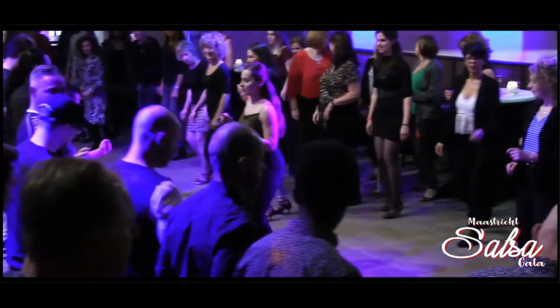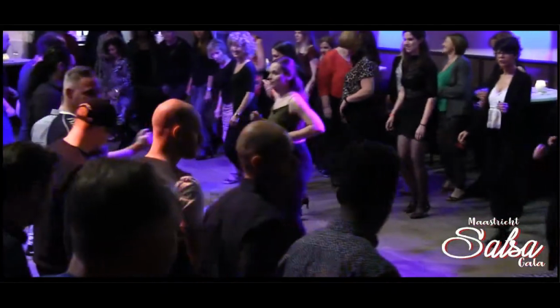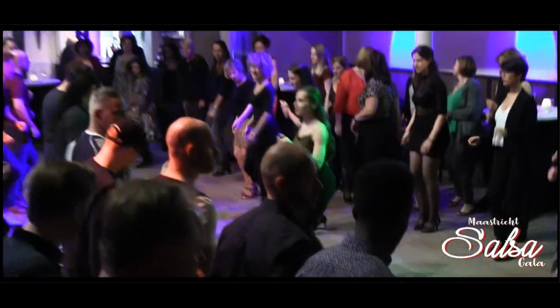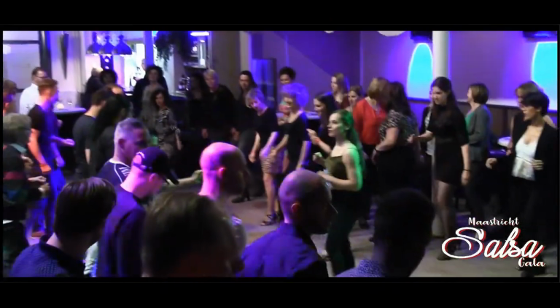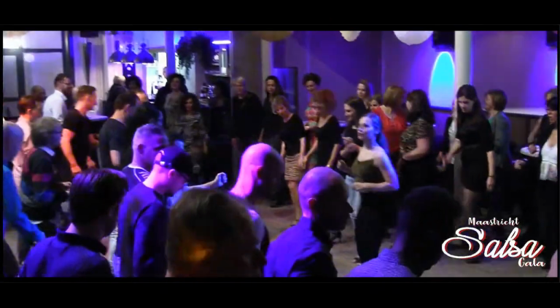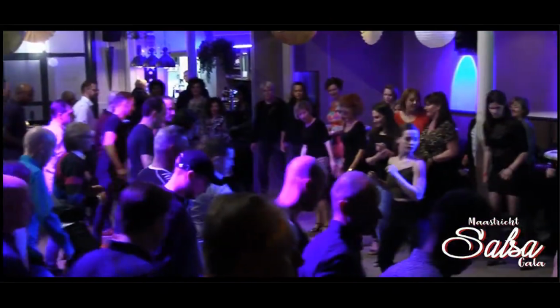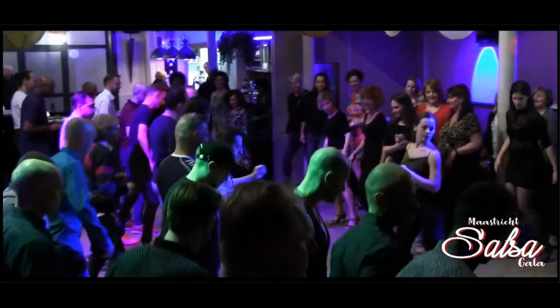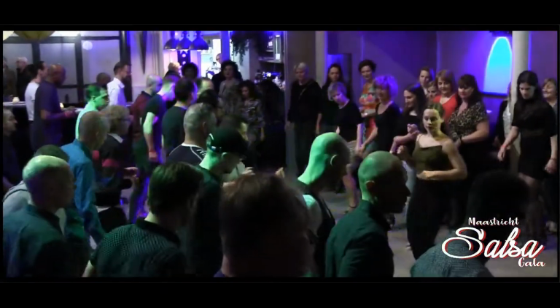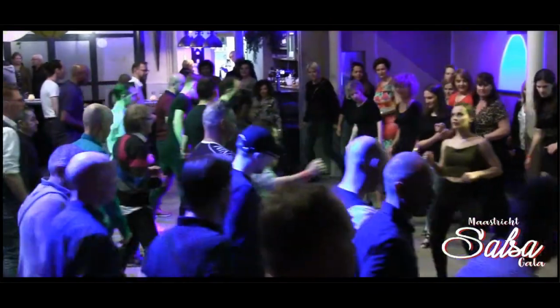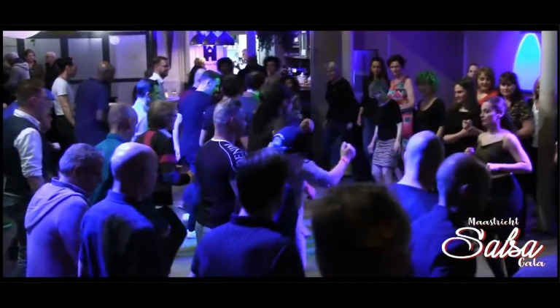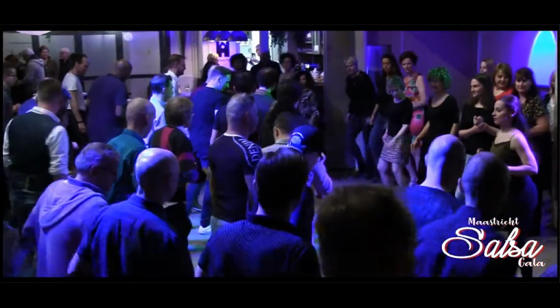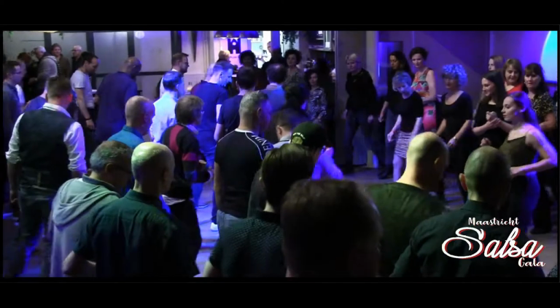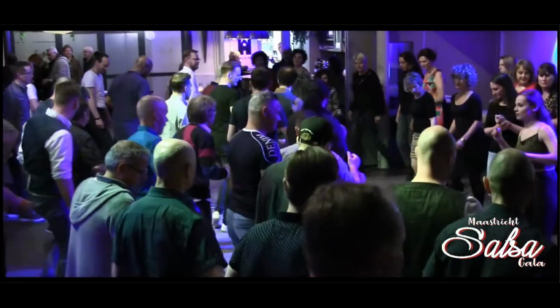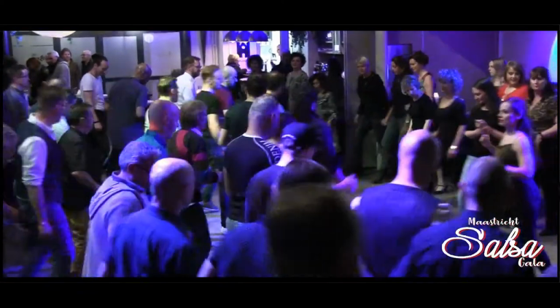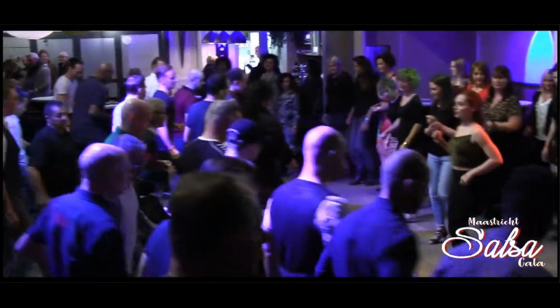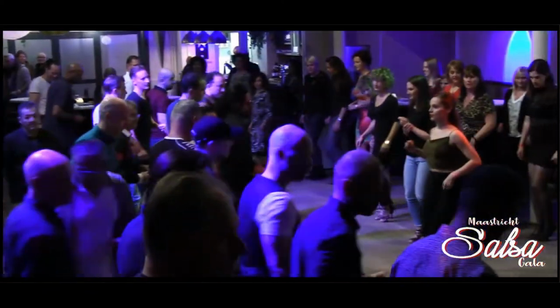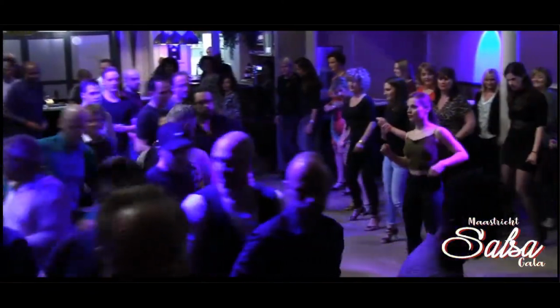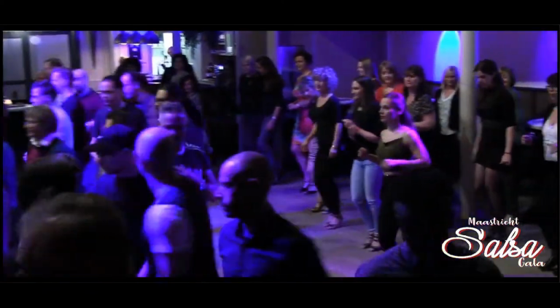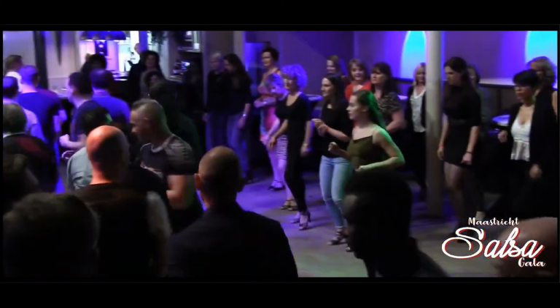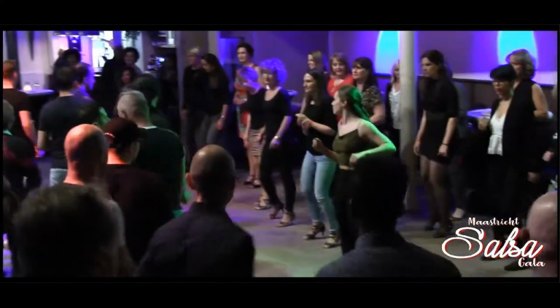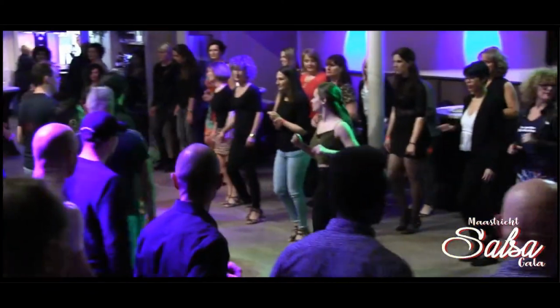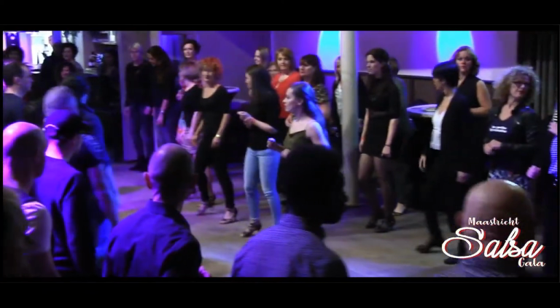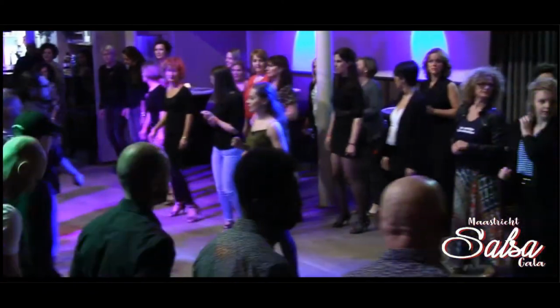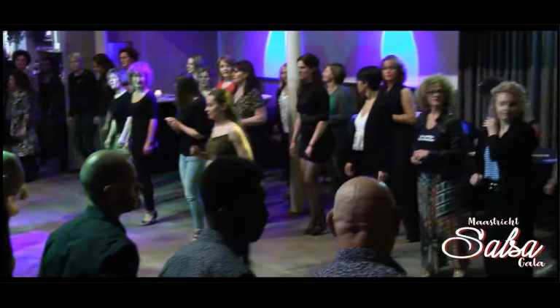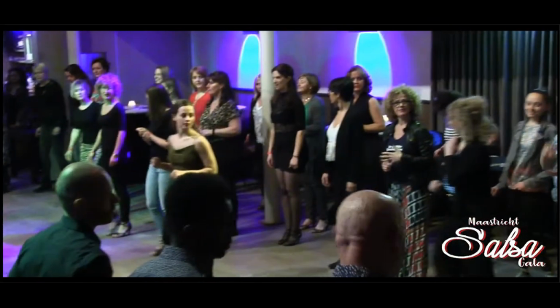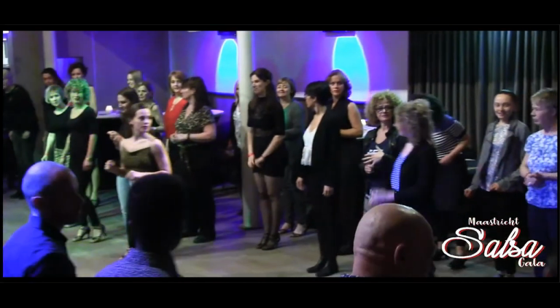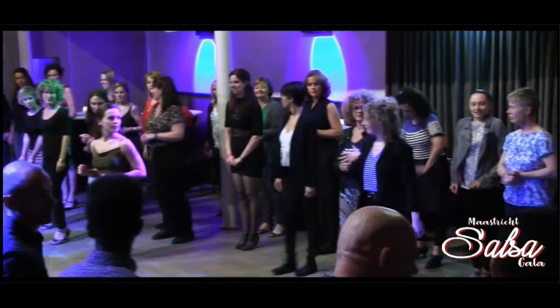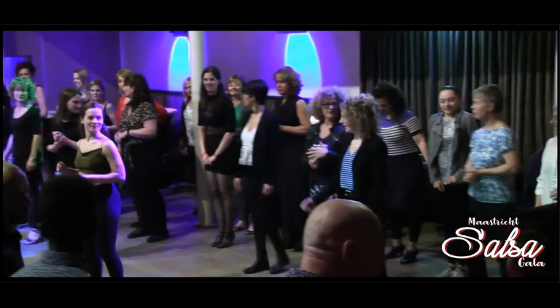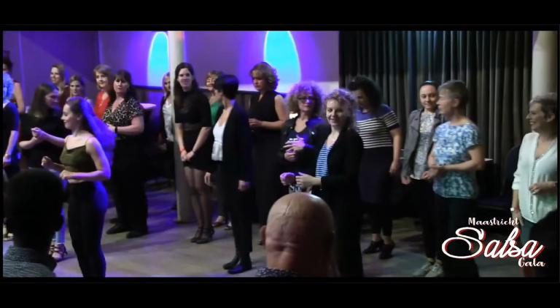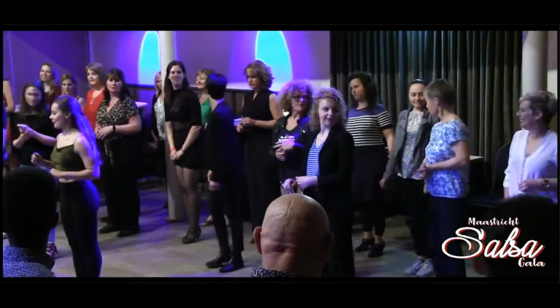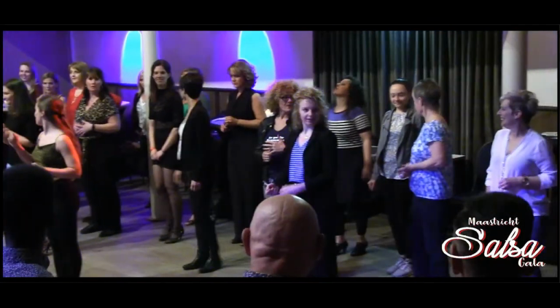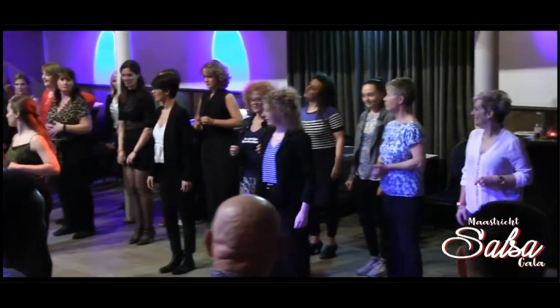1, 2, 3, and 4, 5, 6, 7, 8. 1, 2, 3, and 4, 5, 6, 7, 8. One more time.